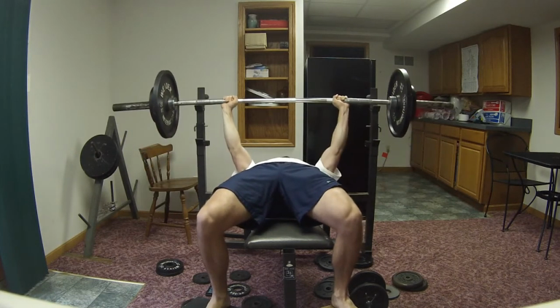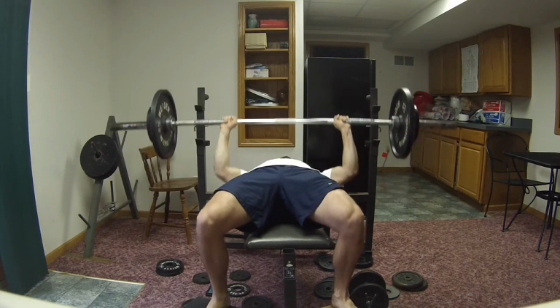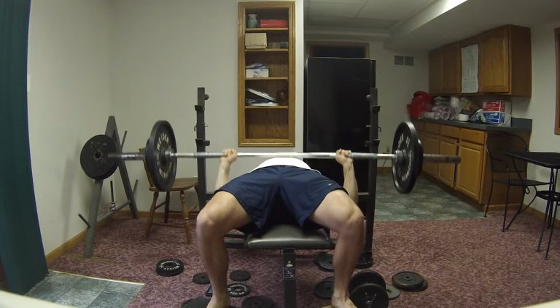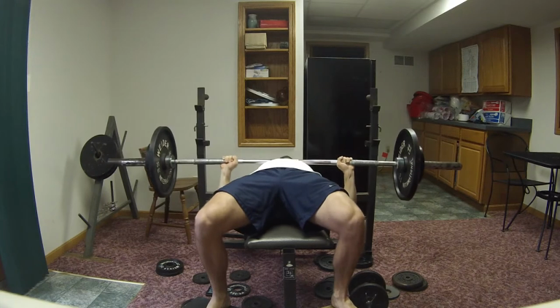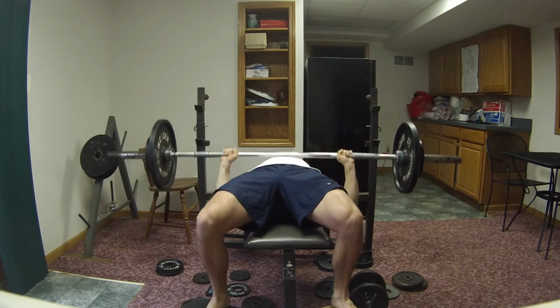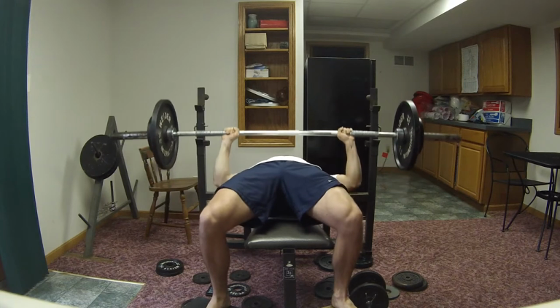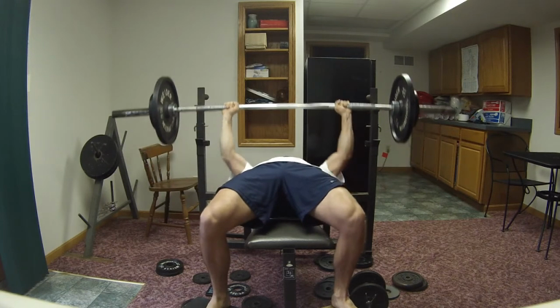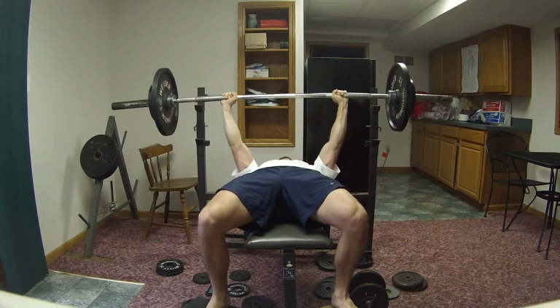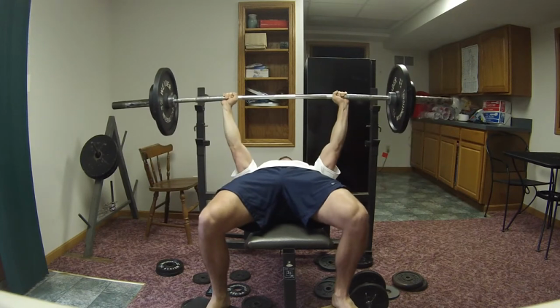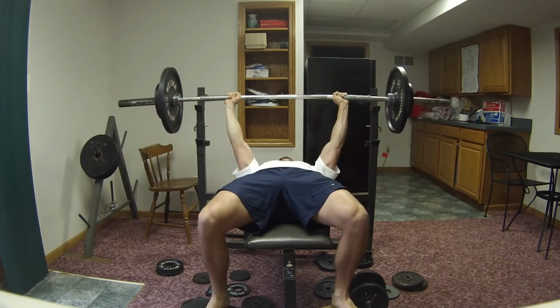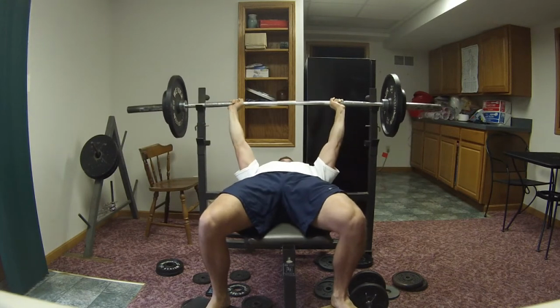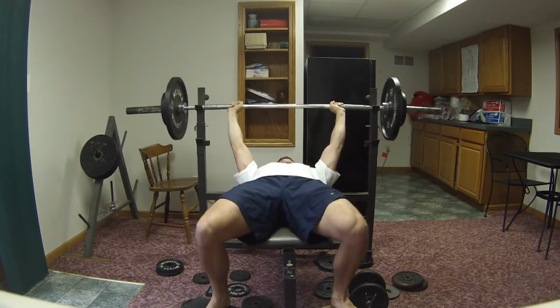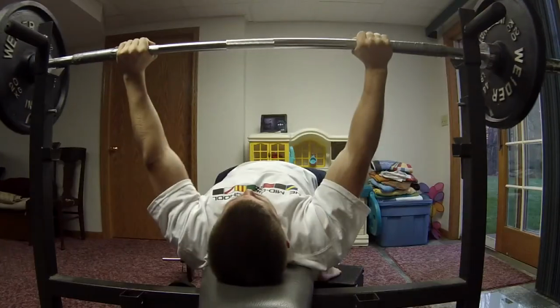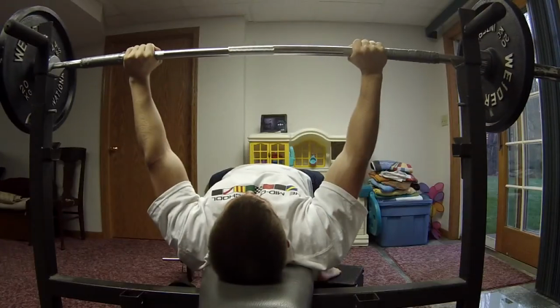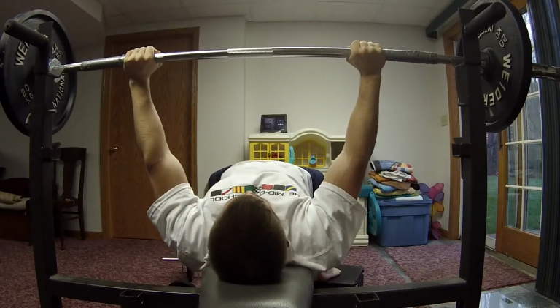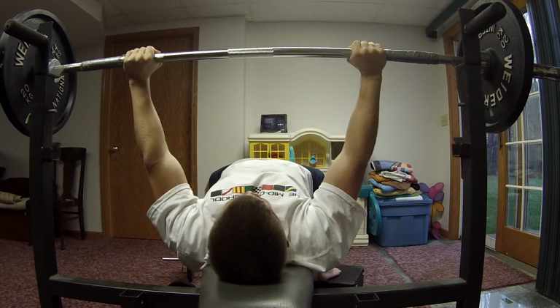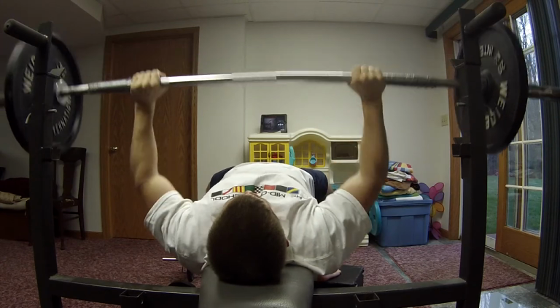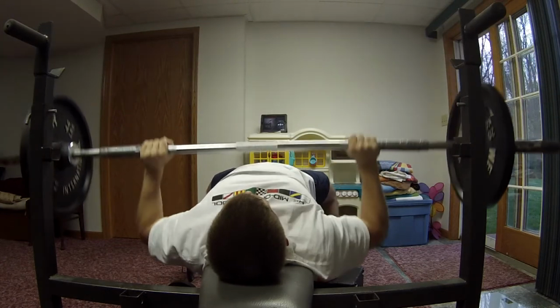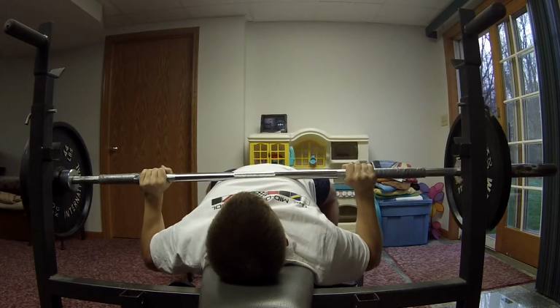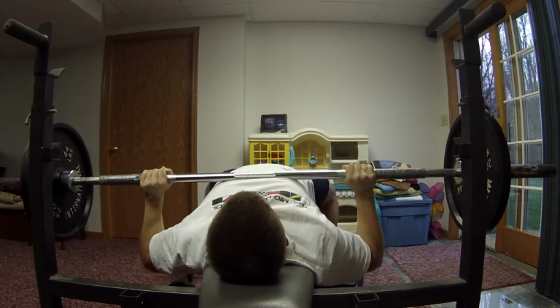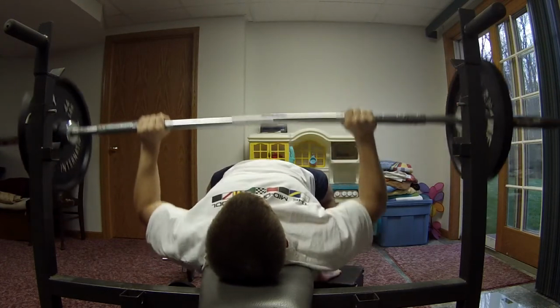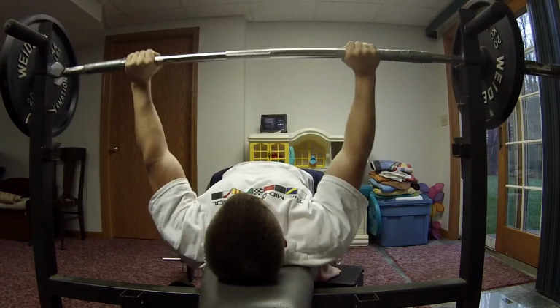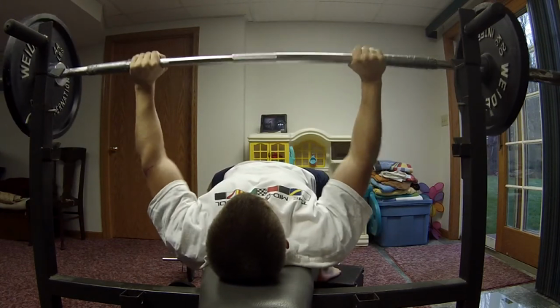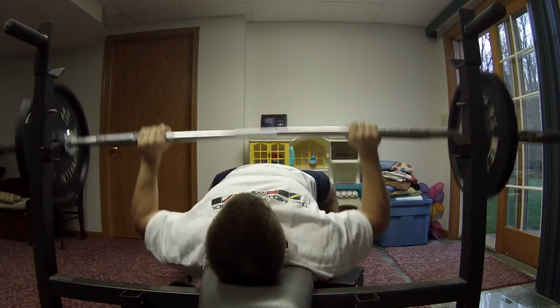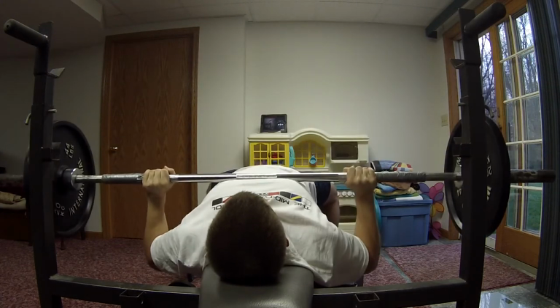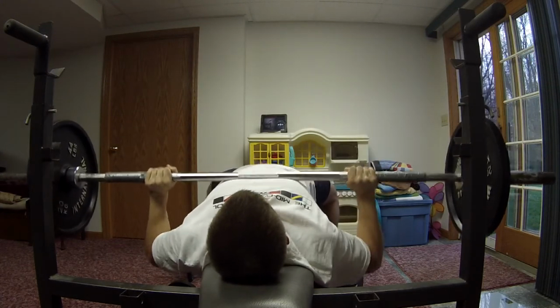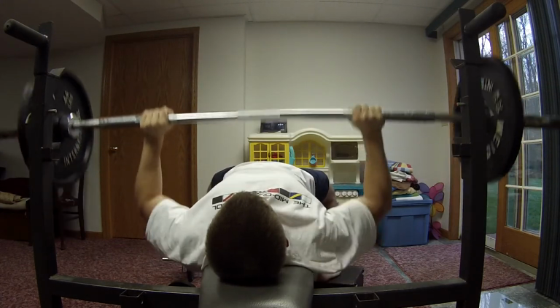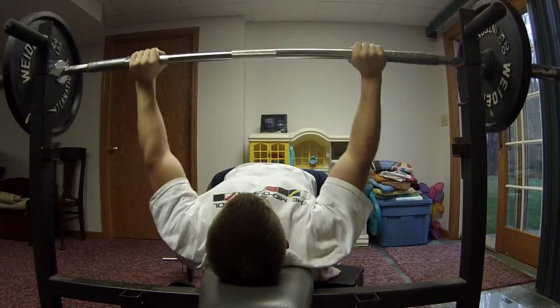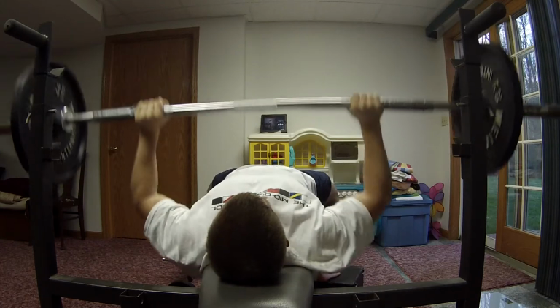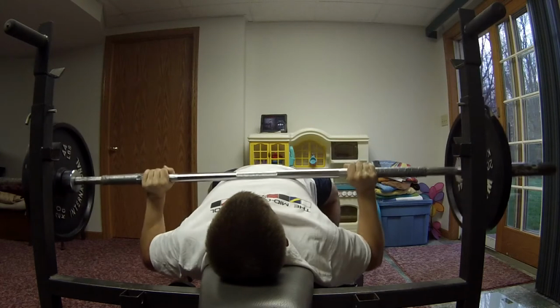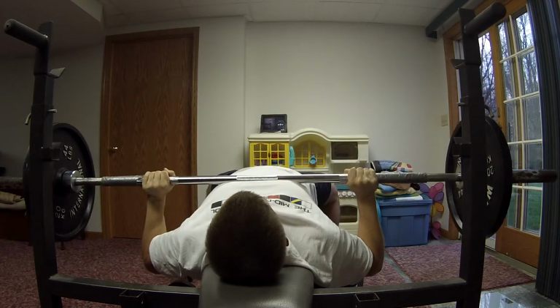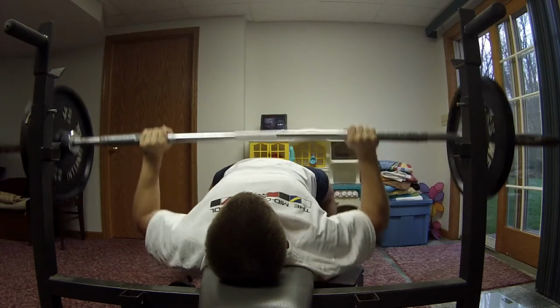I just wanted to make a quick video on kind of my new style of benching. As you can see I'm doing paused bench press here. I have a weight that I can control for maybe four to five reps — I think it's like 205.